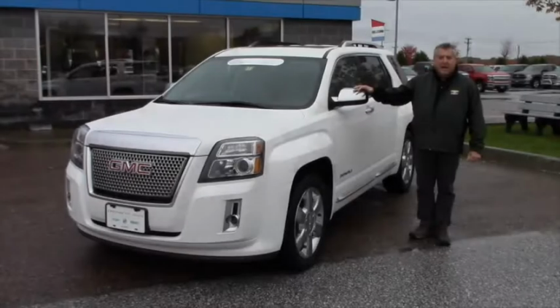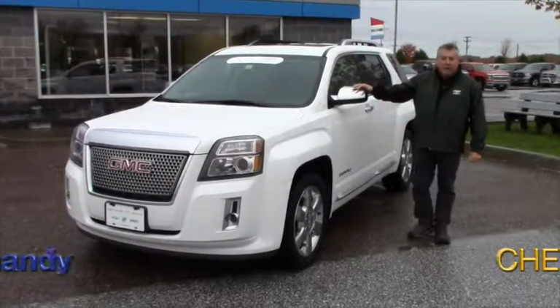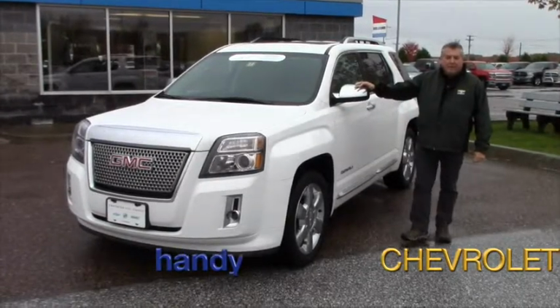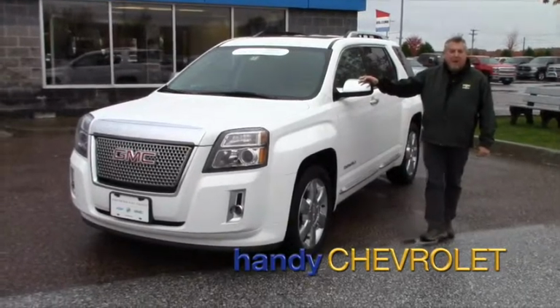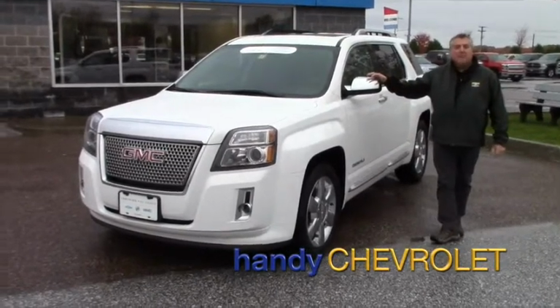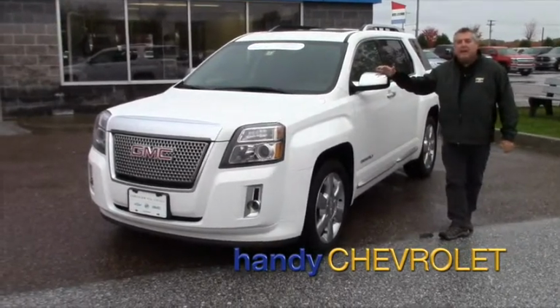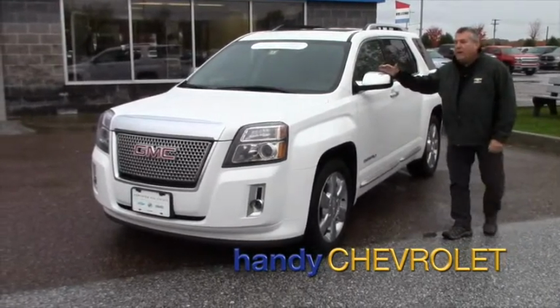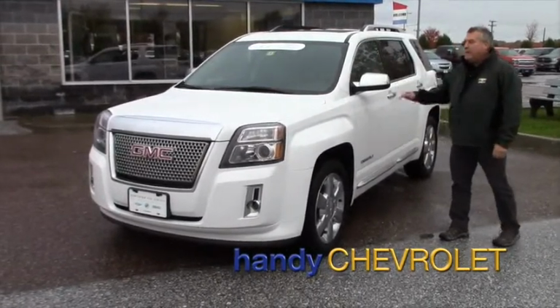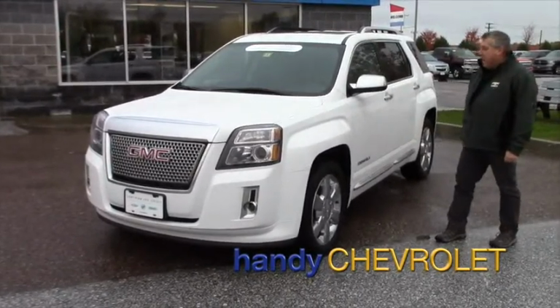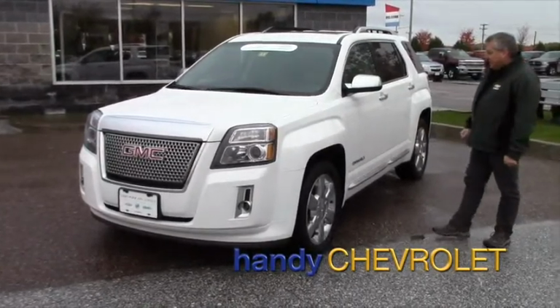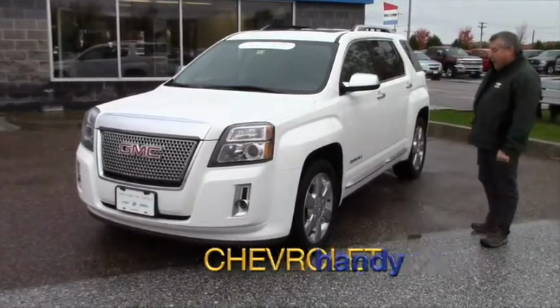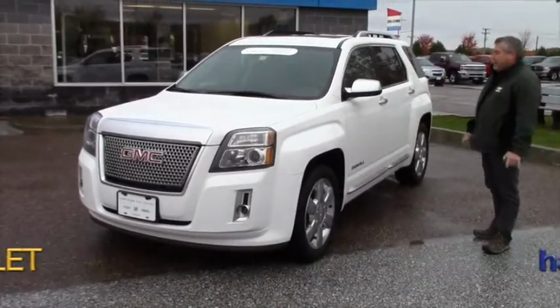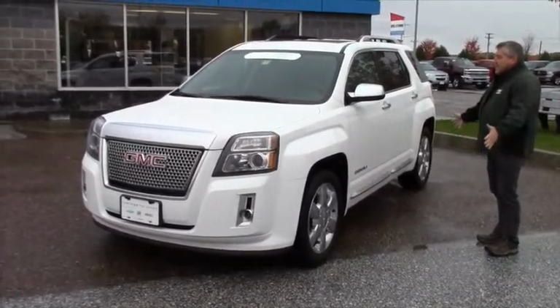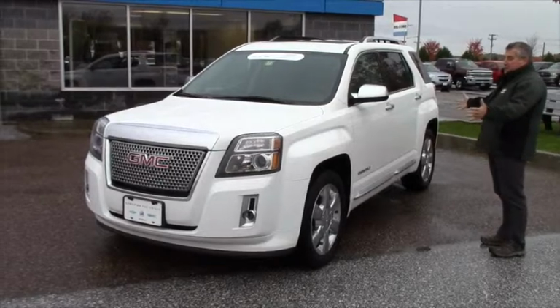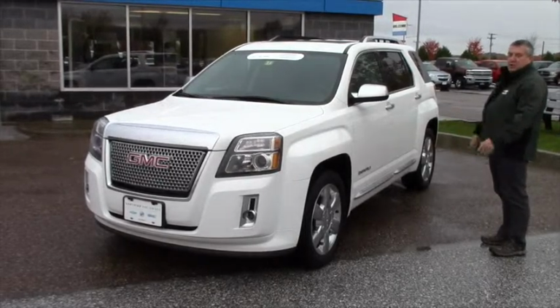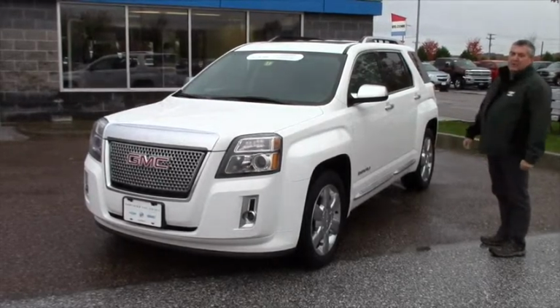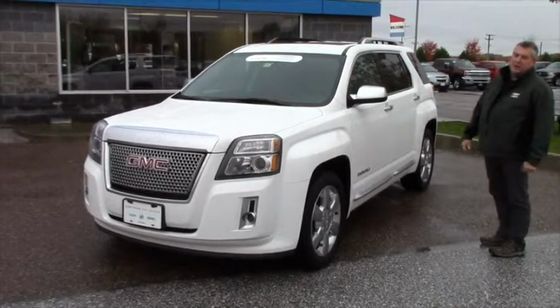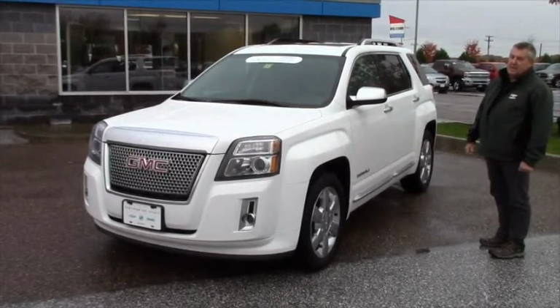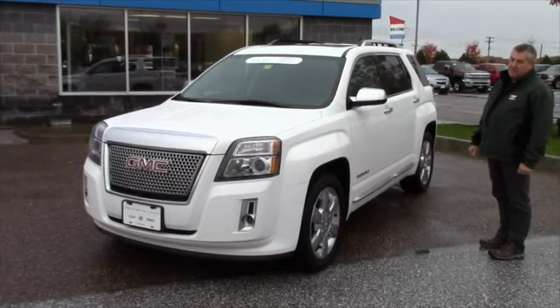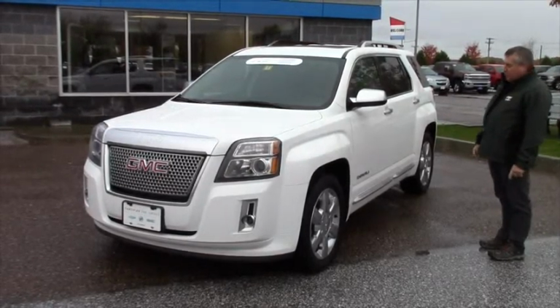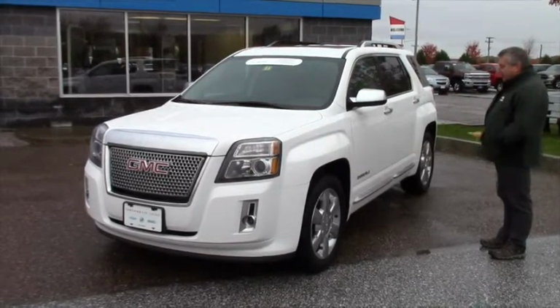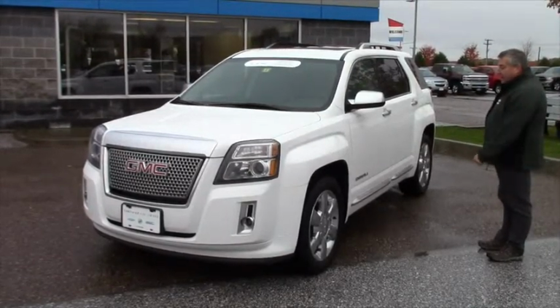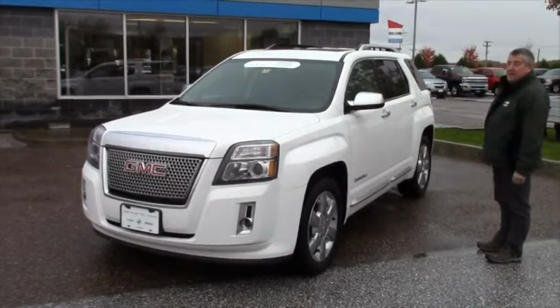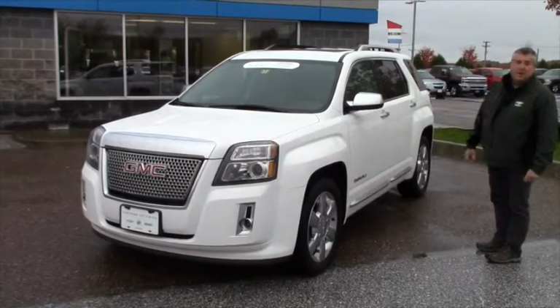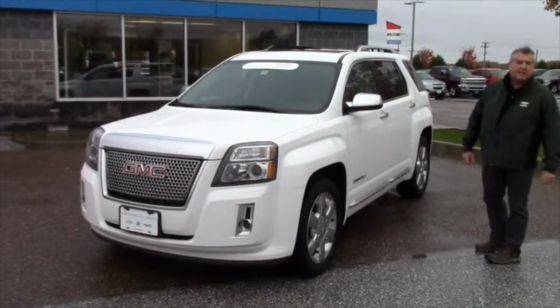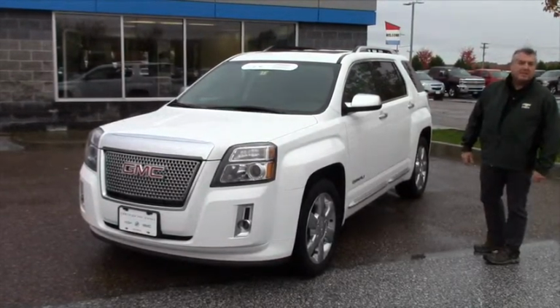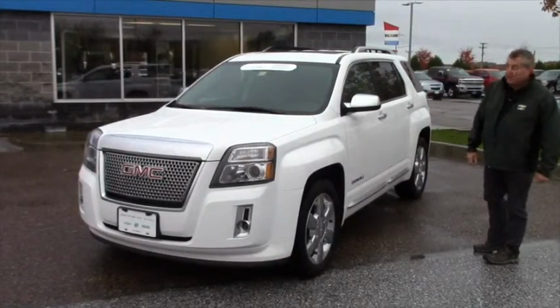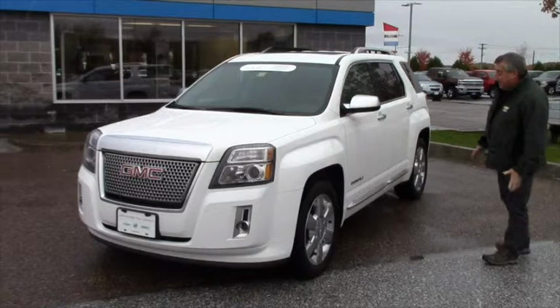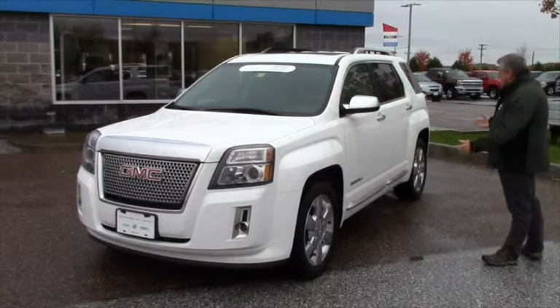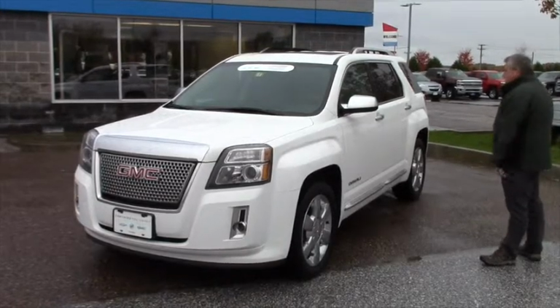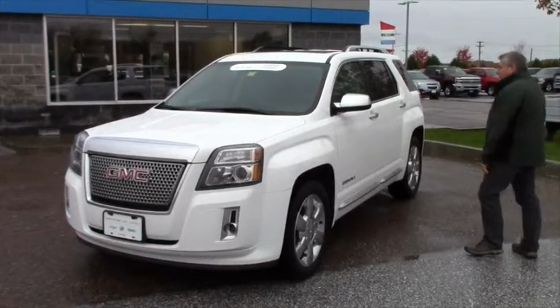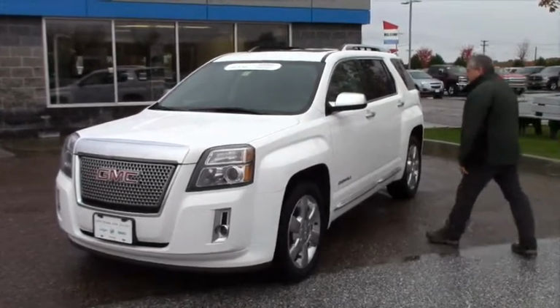Hi Laura, Frank Marshall up here in rainy St. Albans, Vermont. Here's the 2013 GMC Terrain Denali that you expressed some interest in. It's a beautiful vehicle.